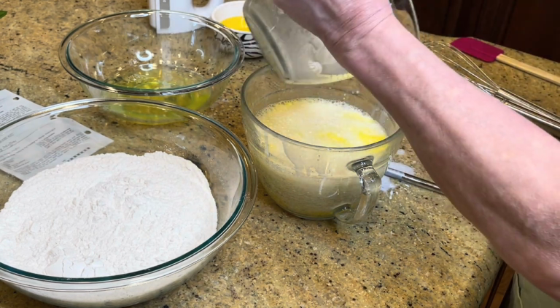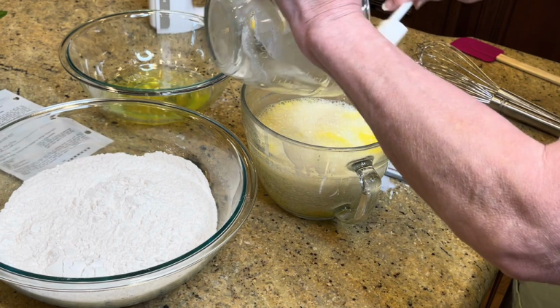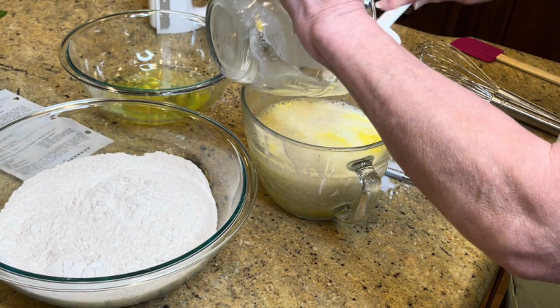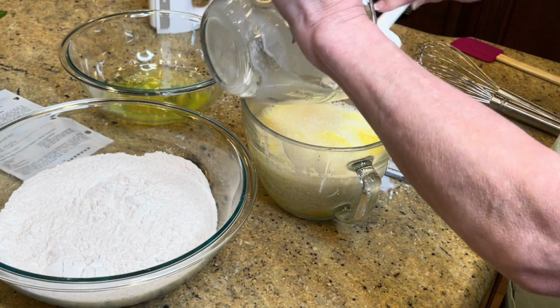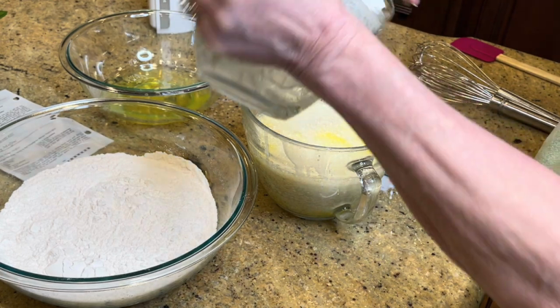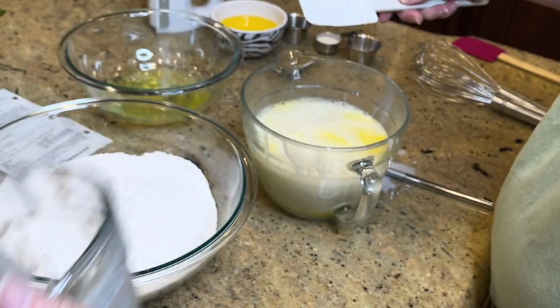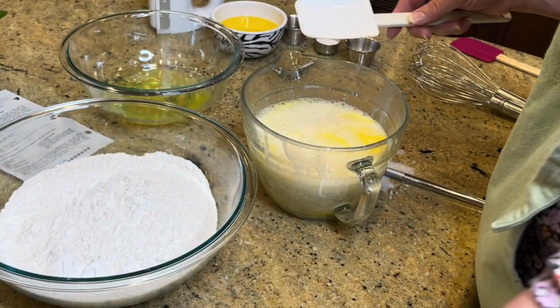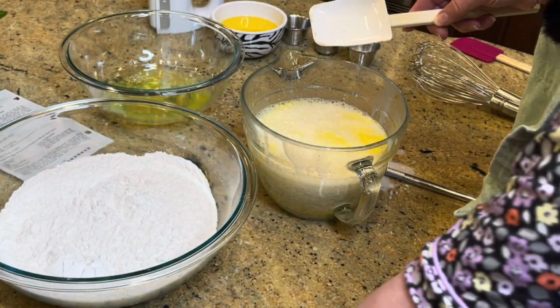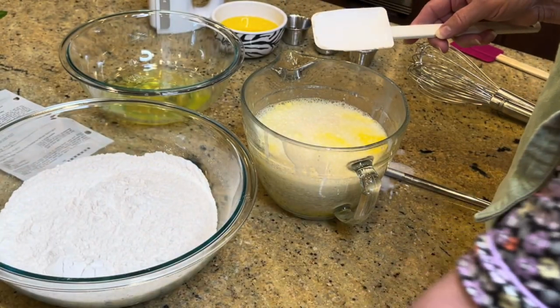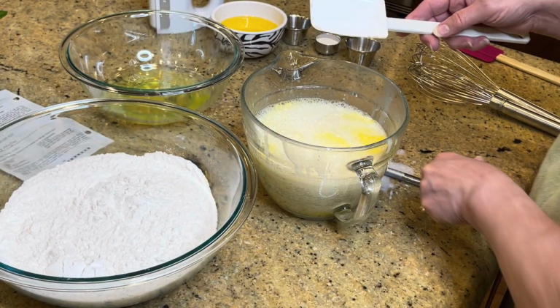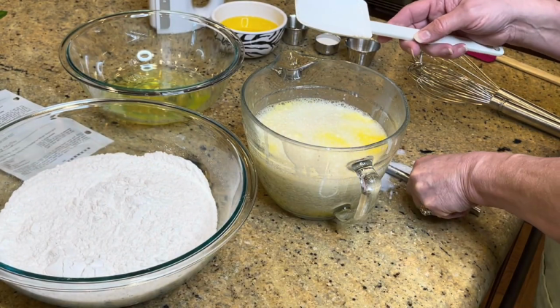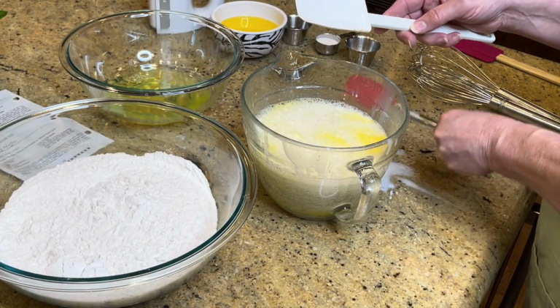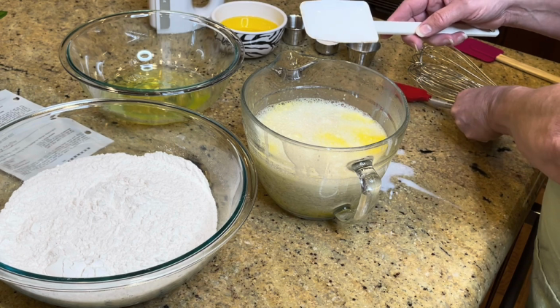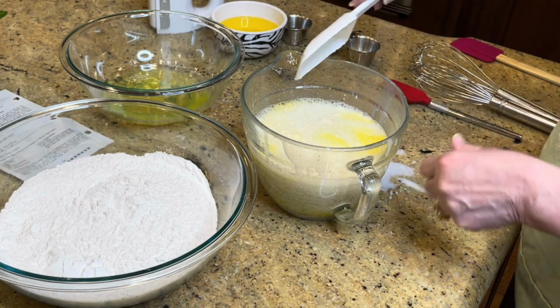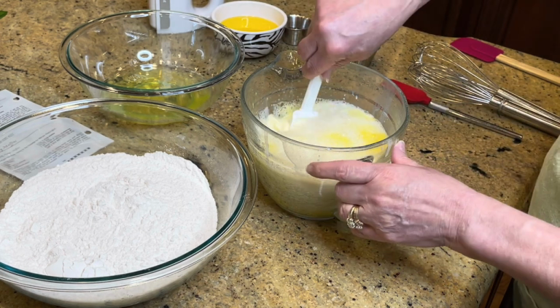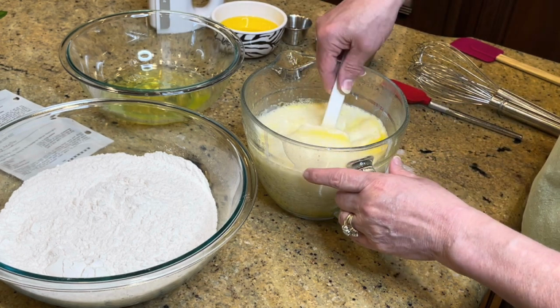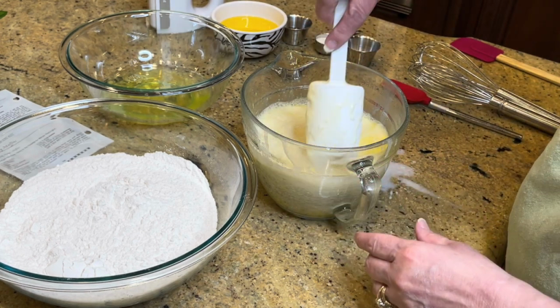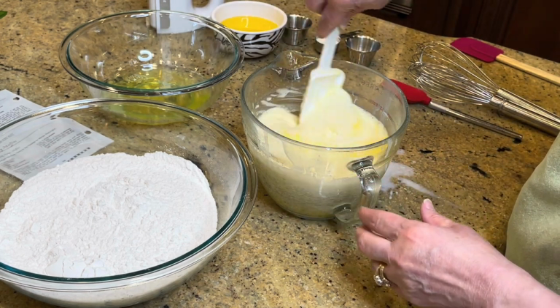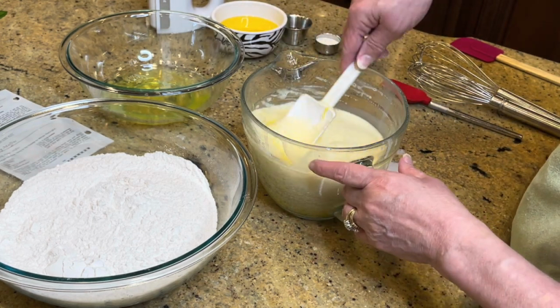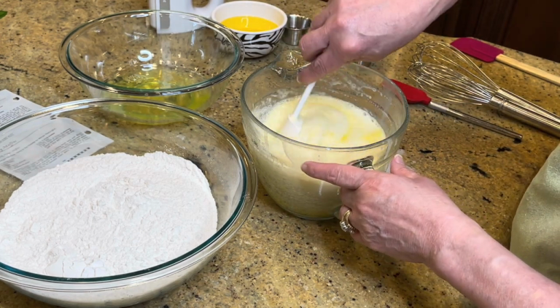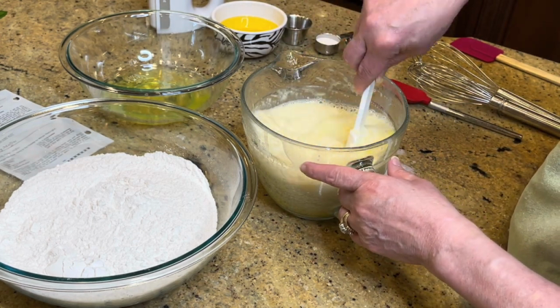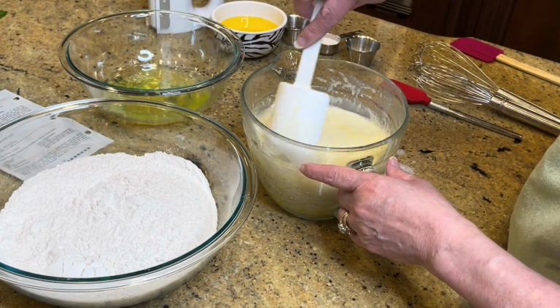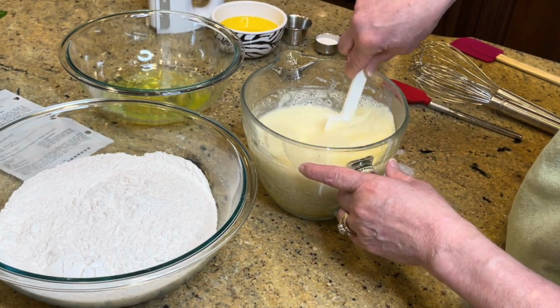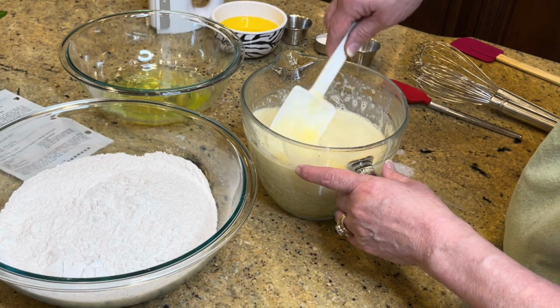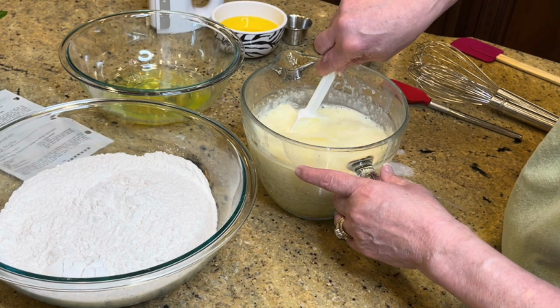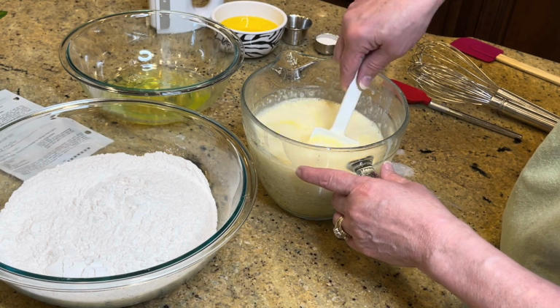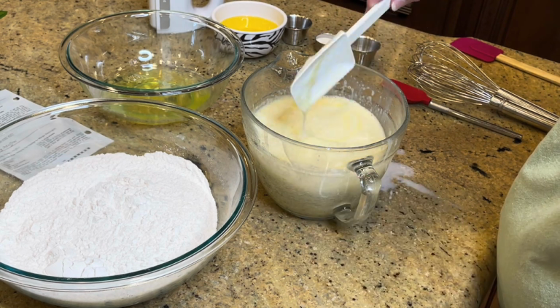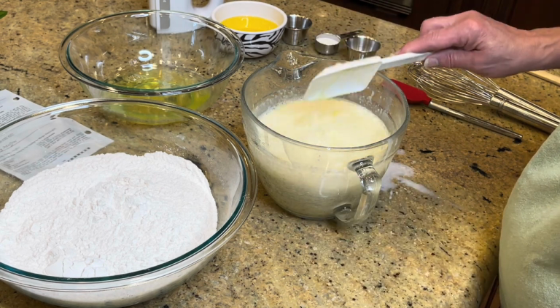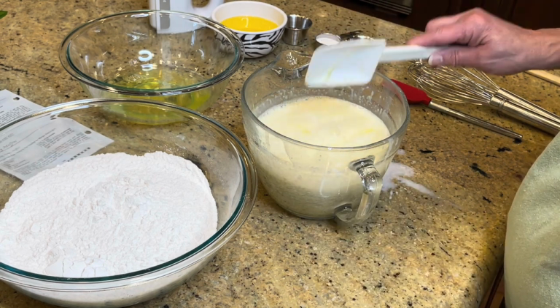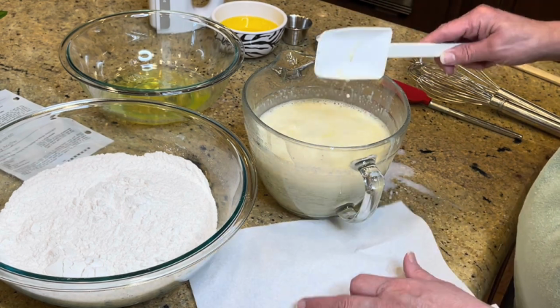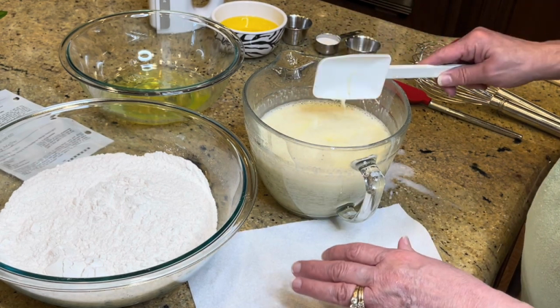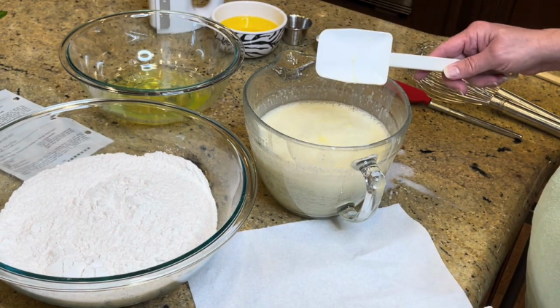Now we add the yeast mixture. This does take a few dishes — I'm just going to mix those two together.